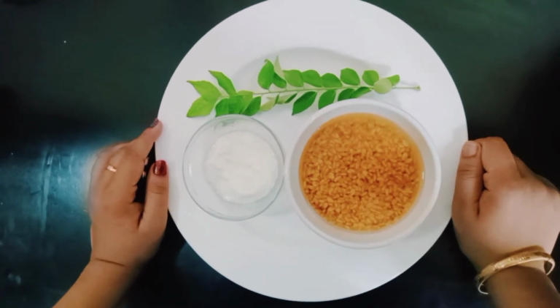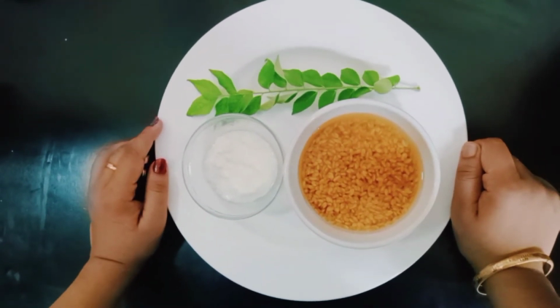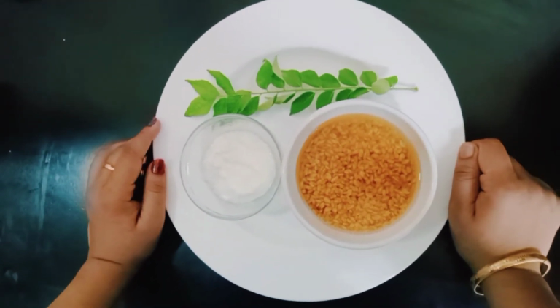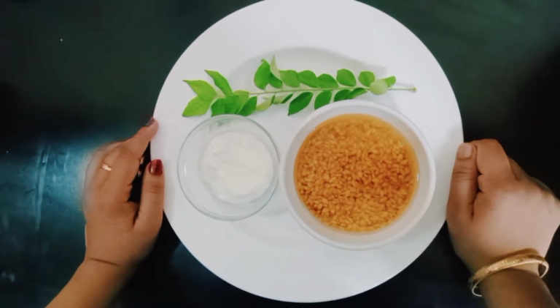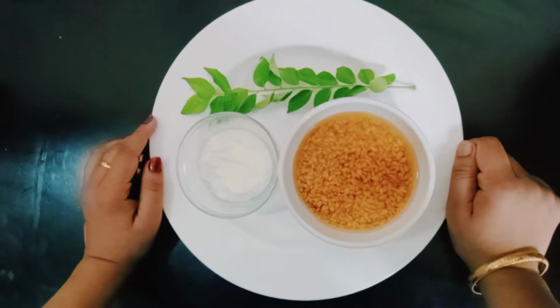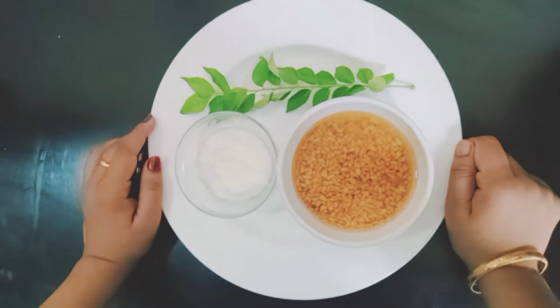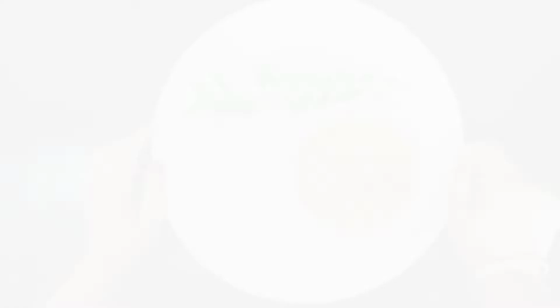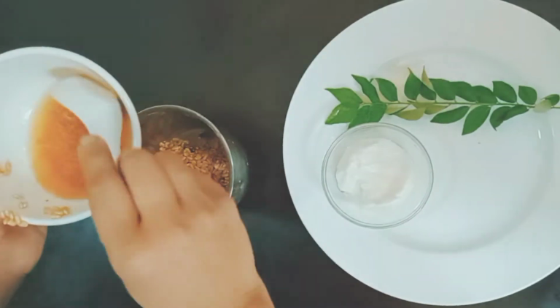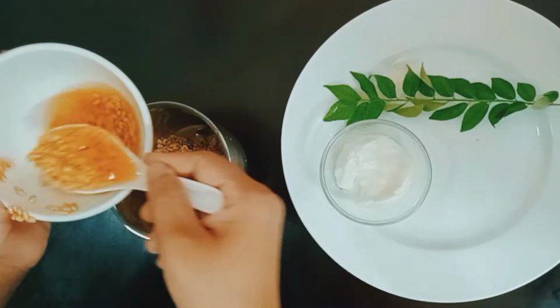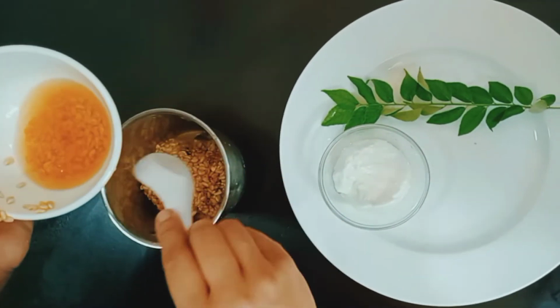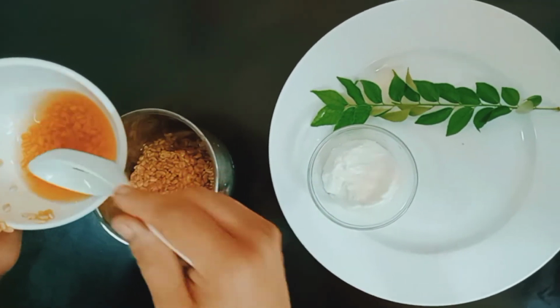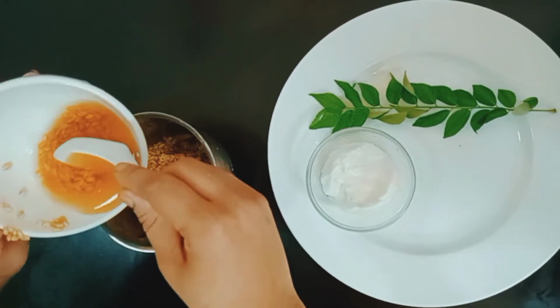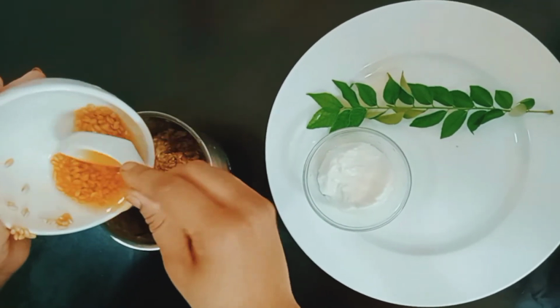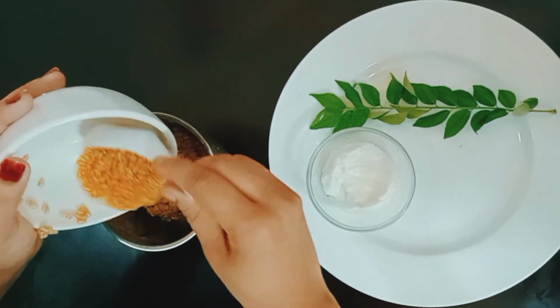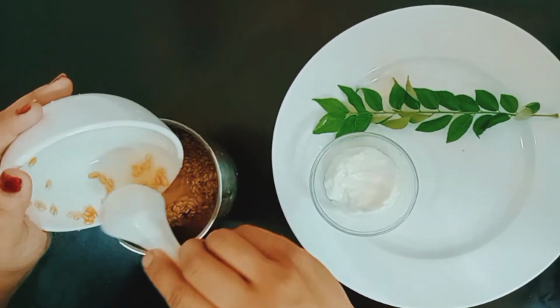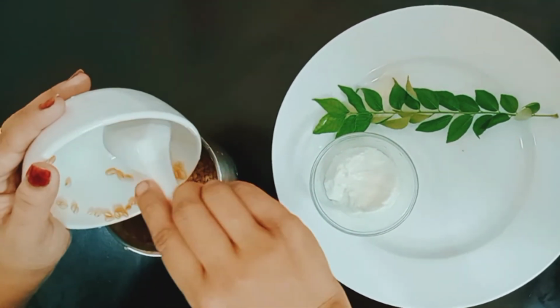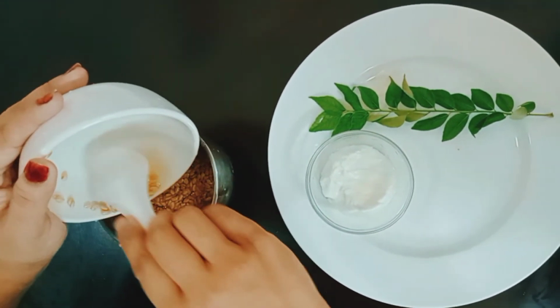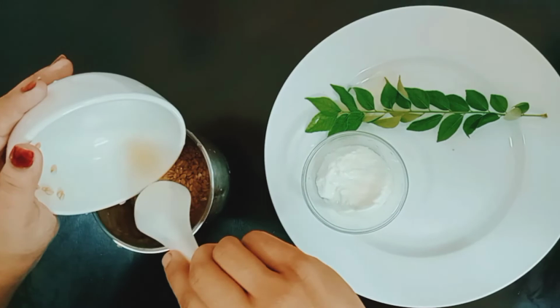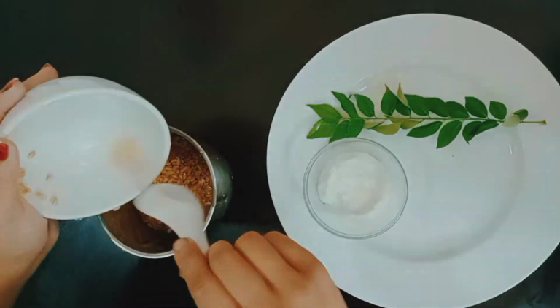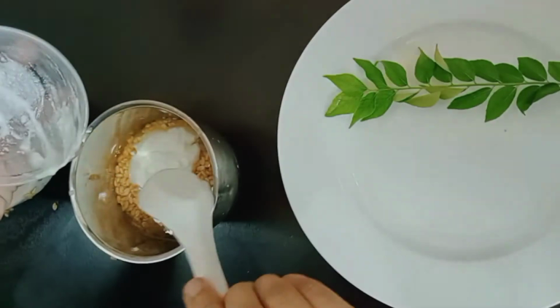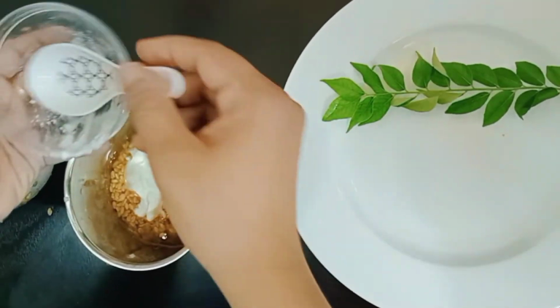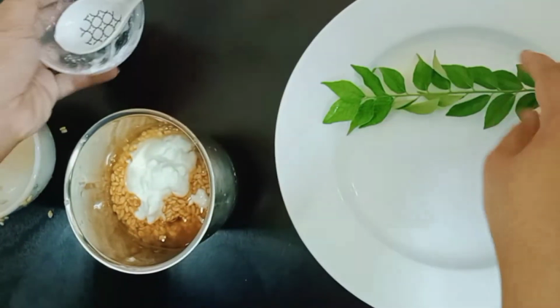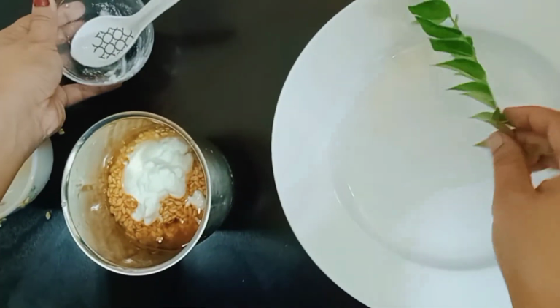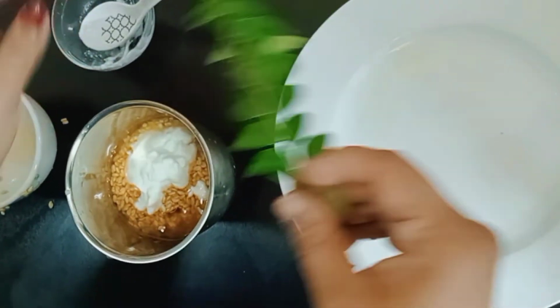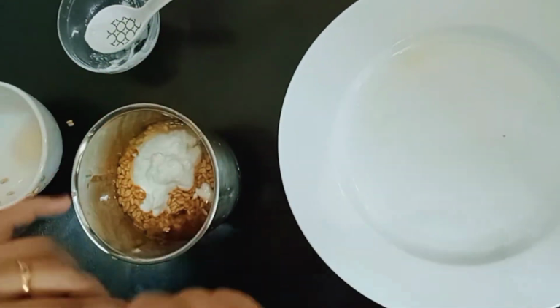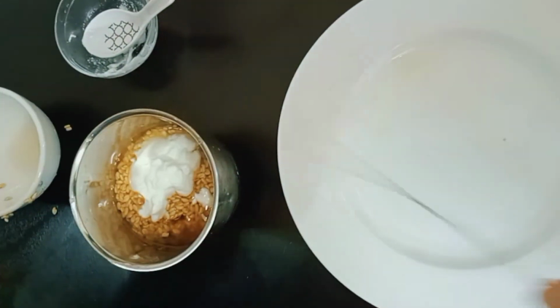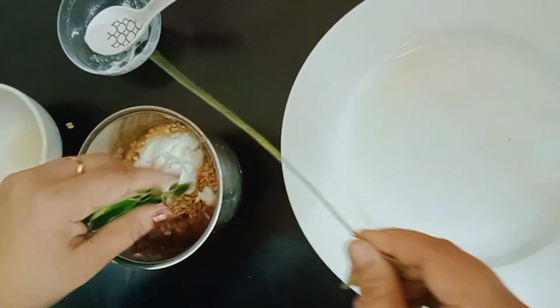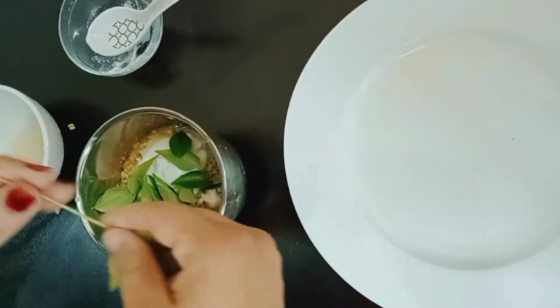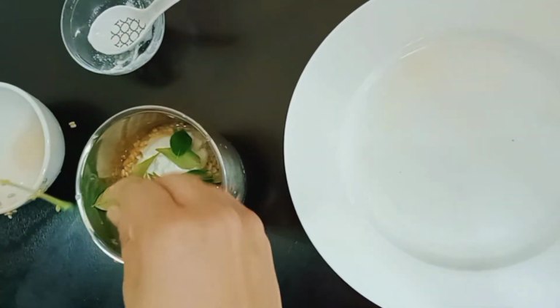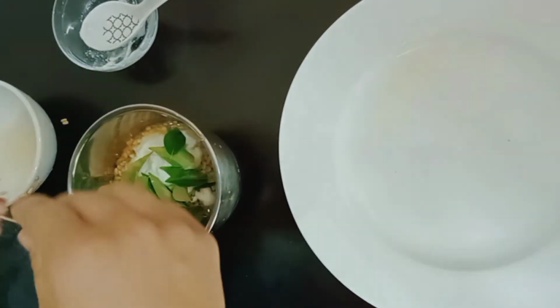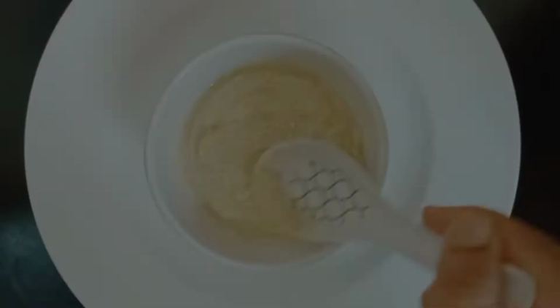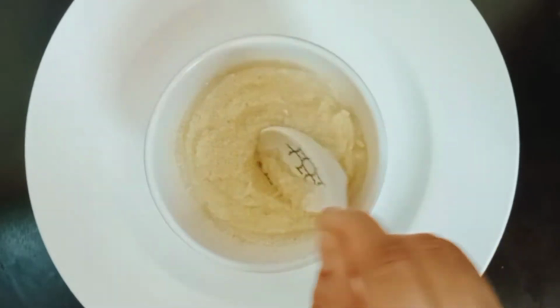We will mix it with a mixer. This is a 3-inch color. I will cut it, then we will do the best — we should get ready and we will apply this paste.